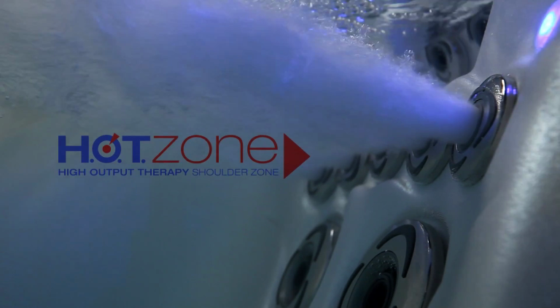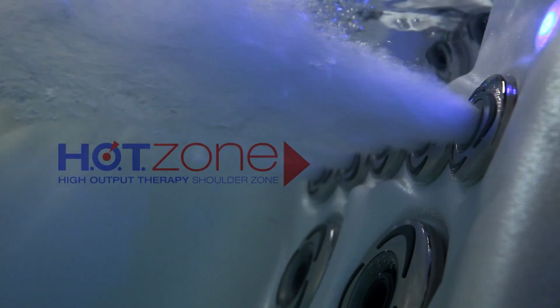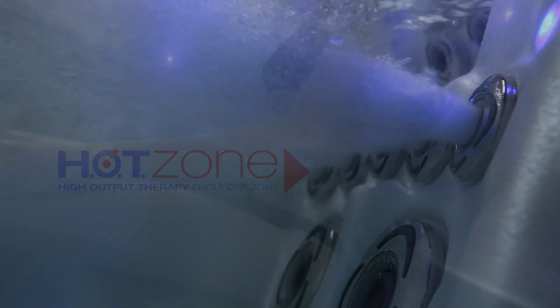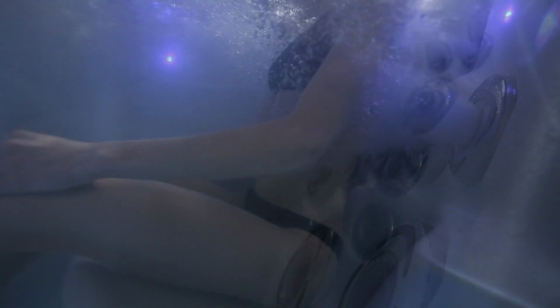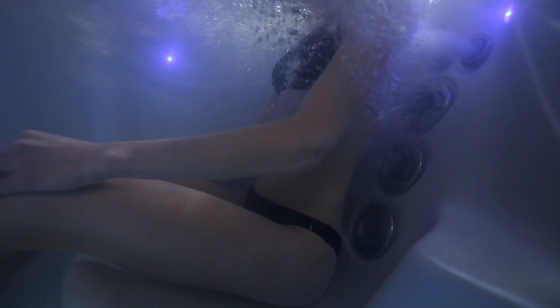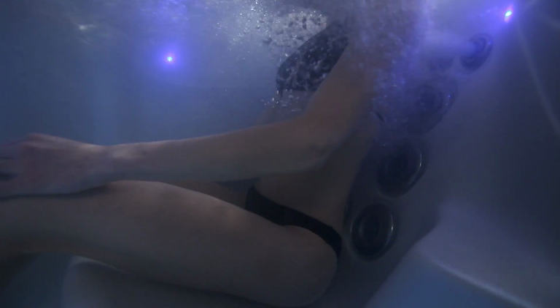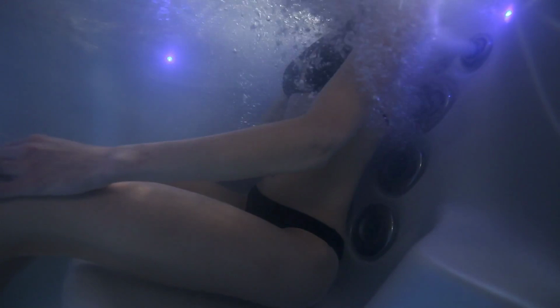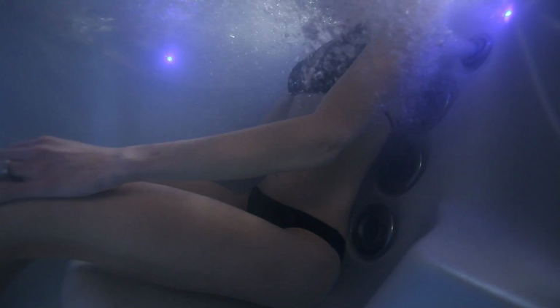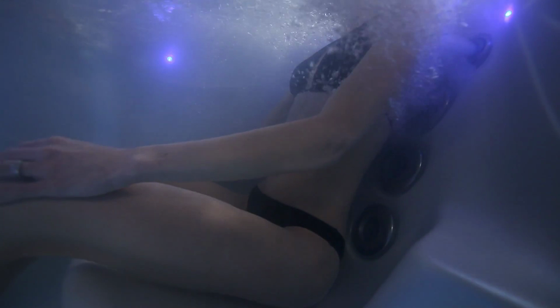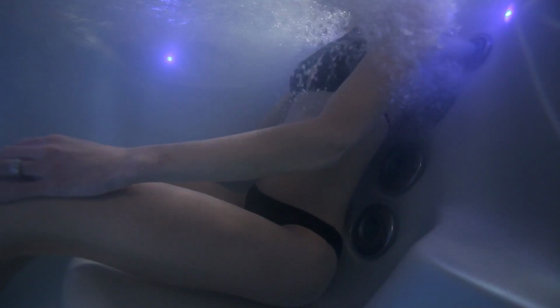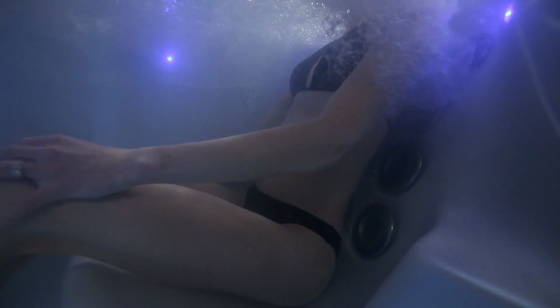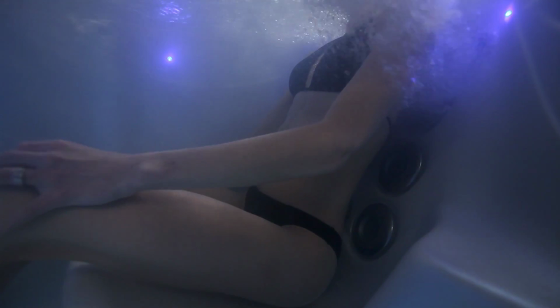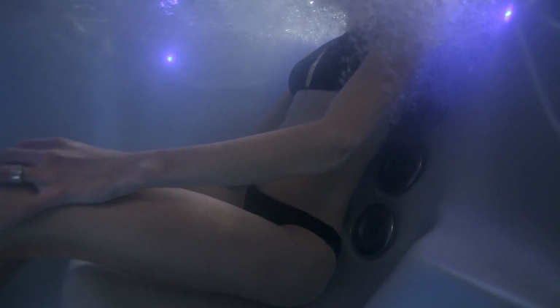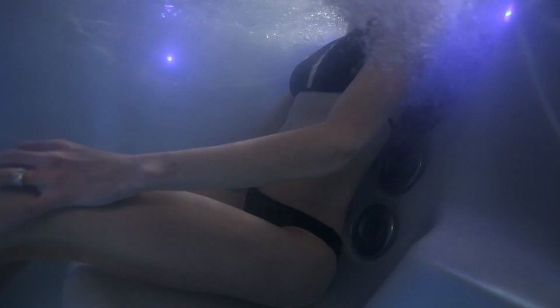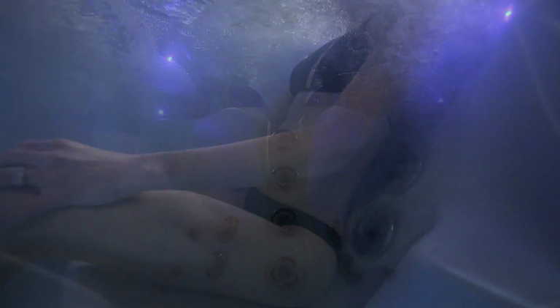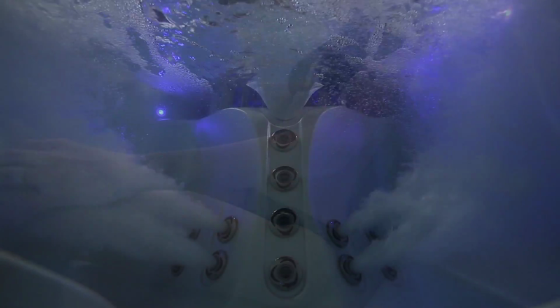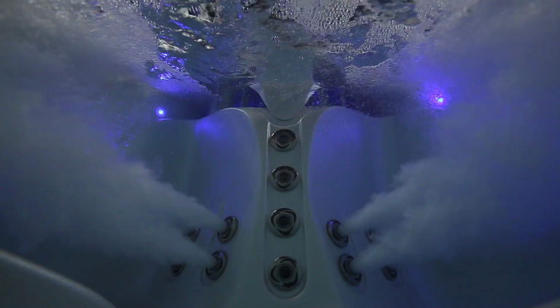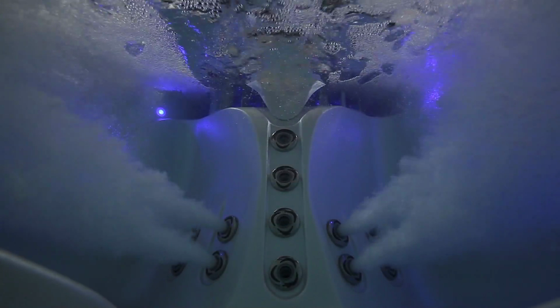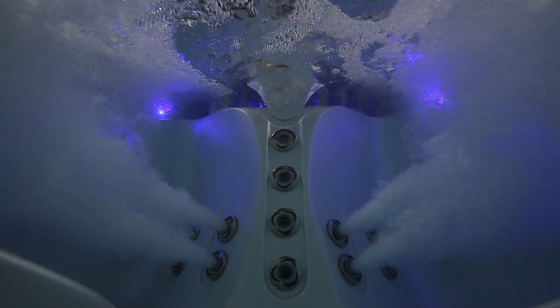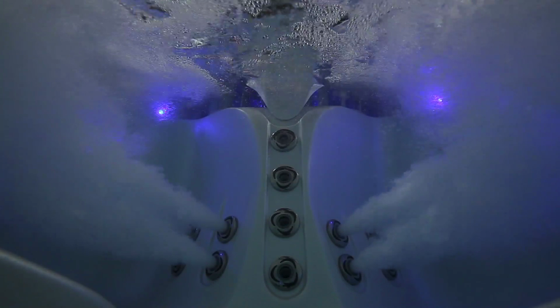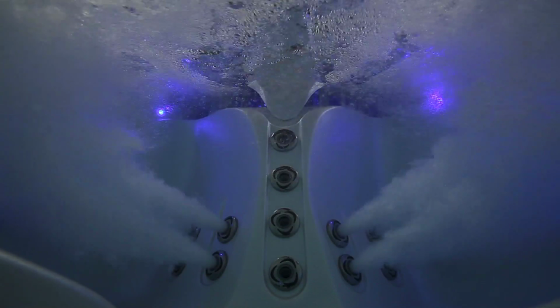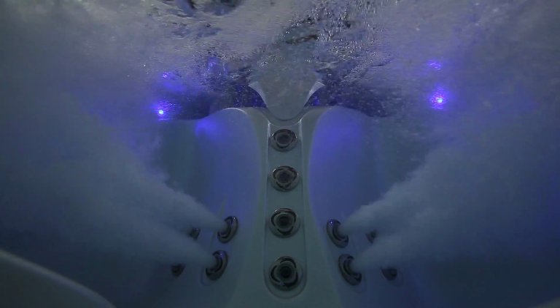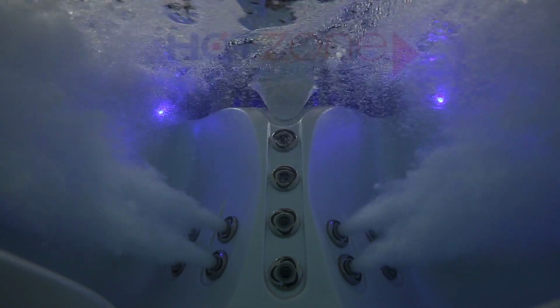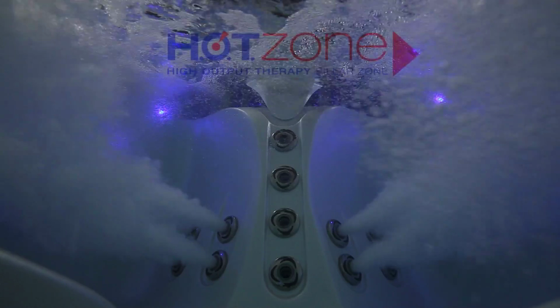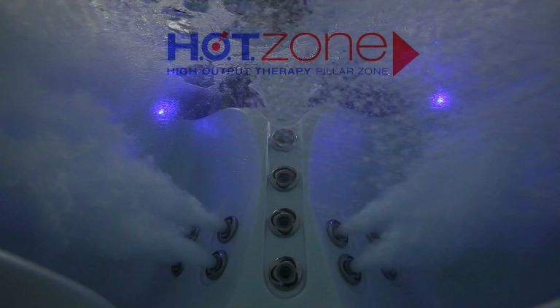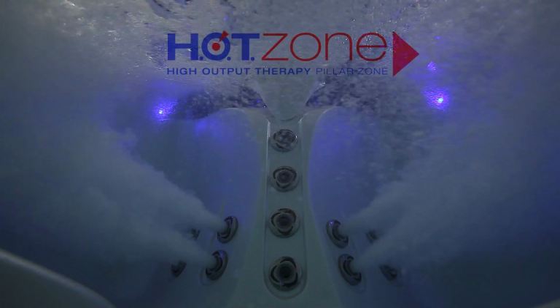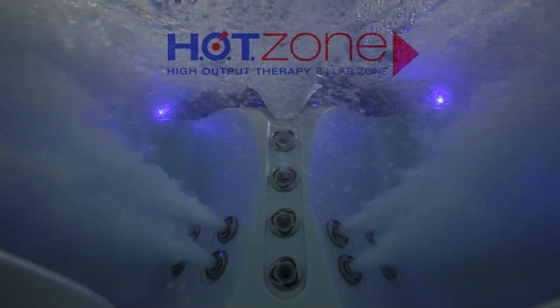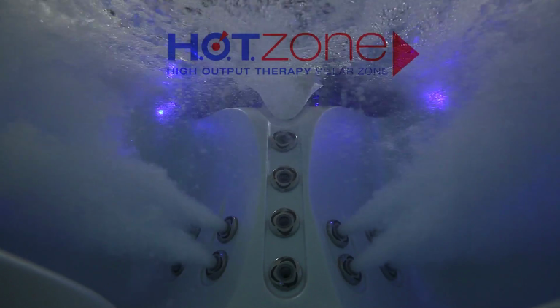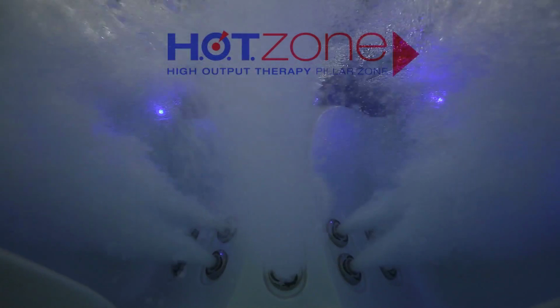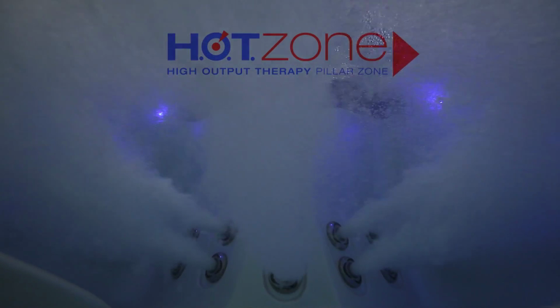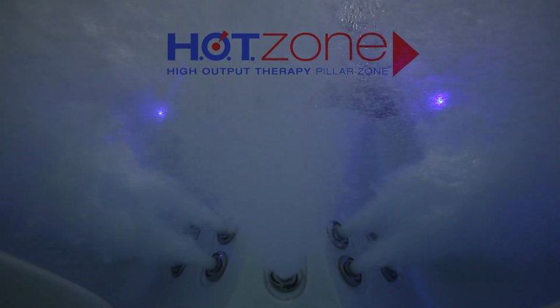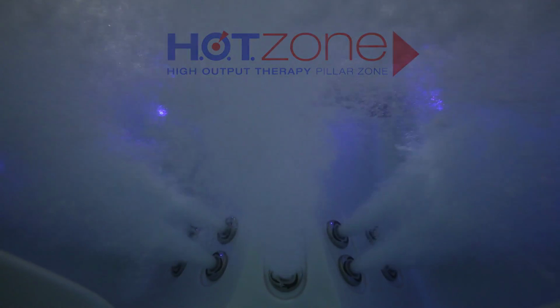HK 40 jets have a direct stream of water that doesn't drill into your skin surface and leave that itchy sensation — just powerful, welcoming relief. The Hot Zone therapy pillar is a fantastic way to pinpoint your special therapy needs, like the front and sides of your body.